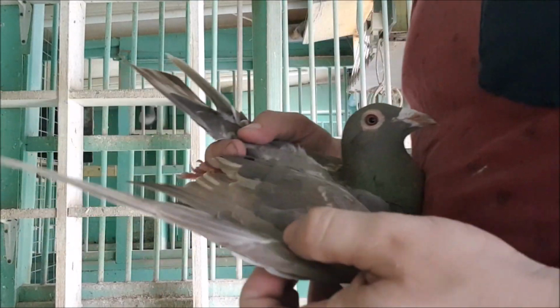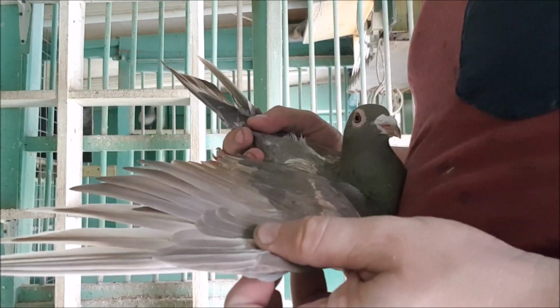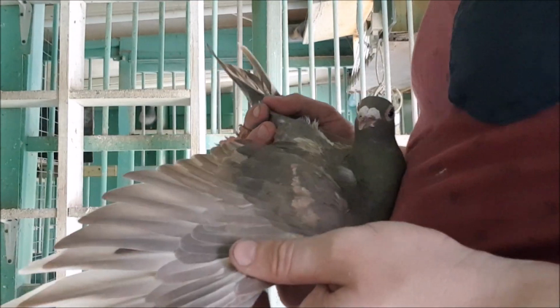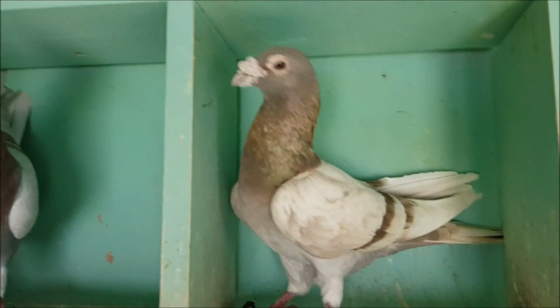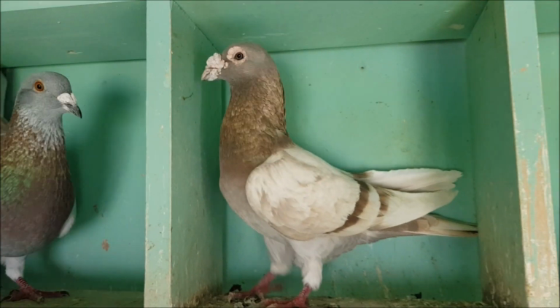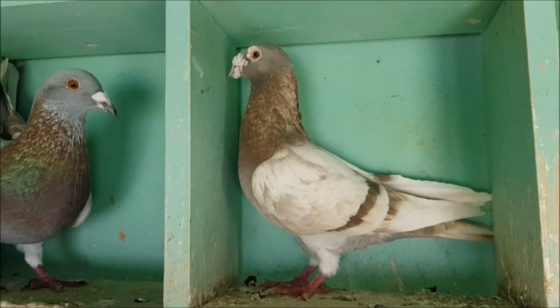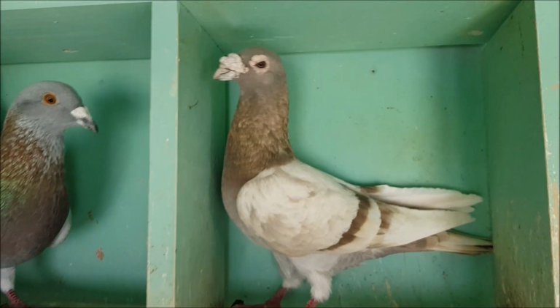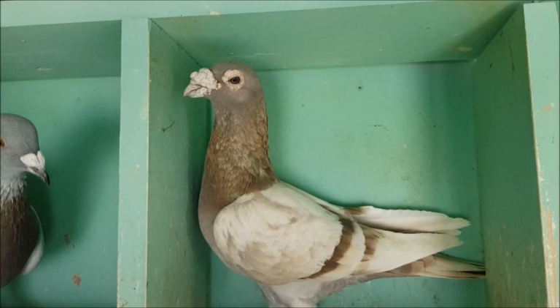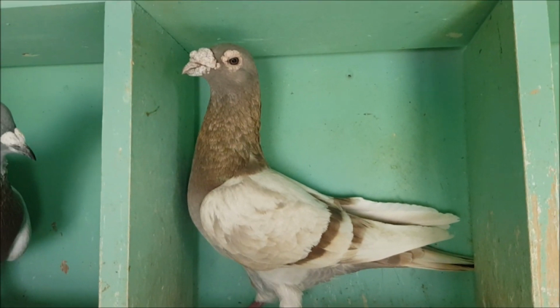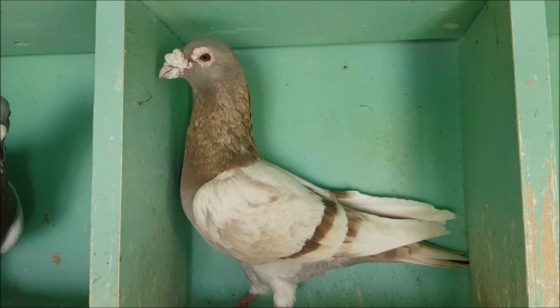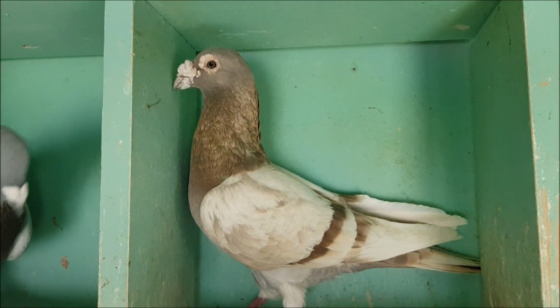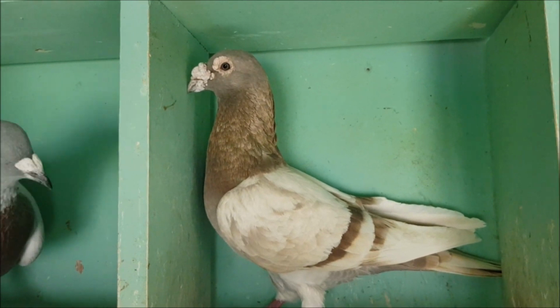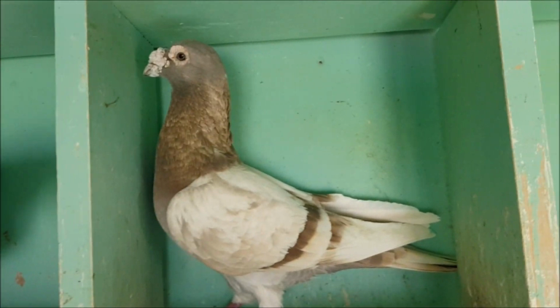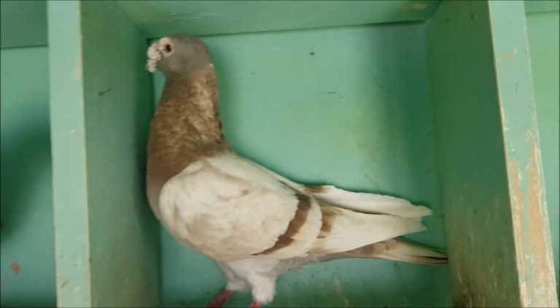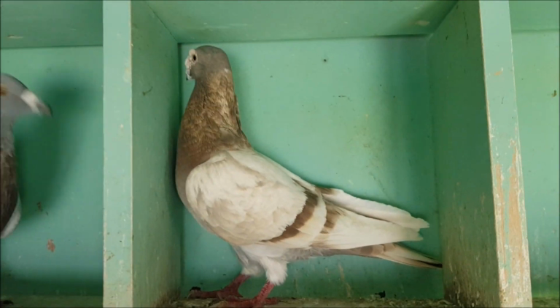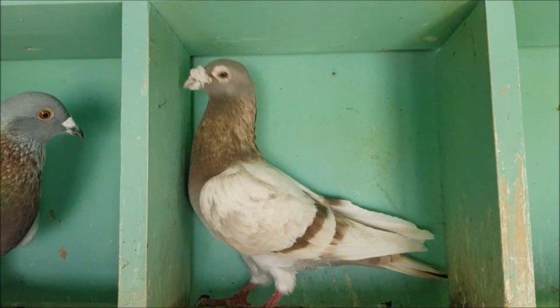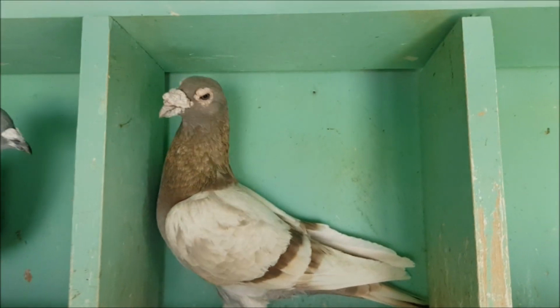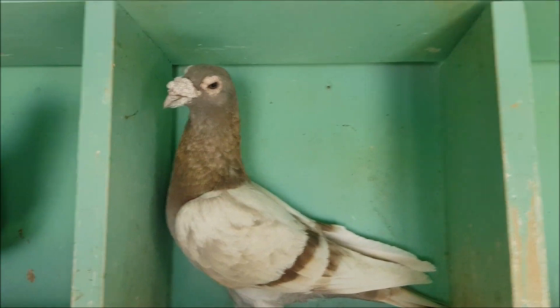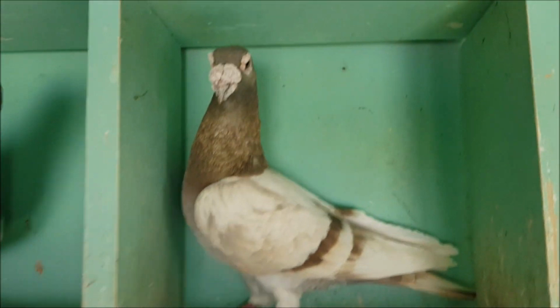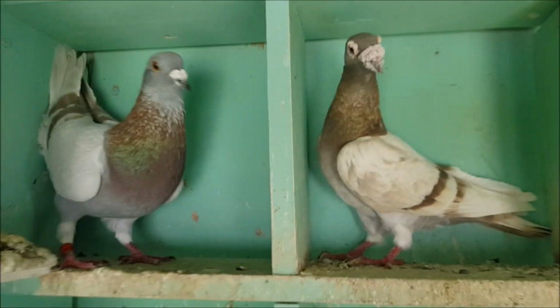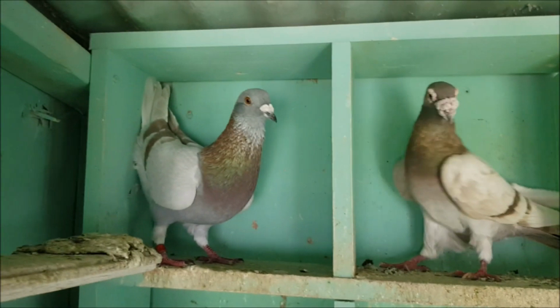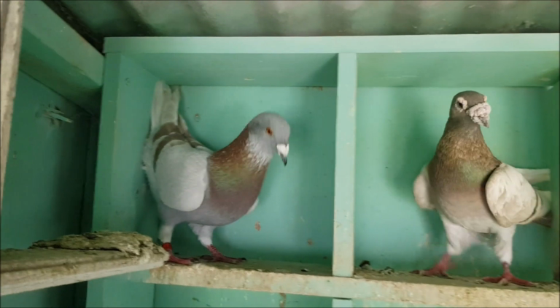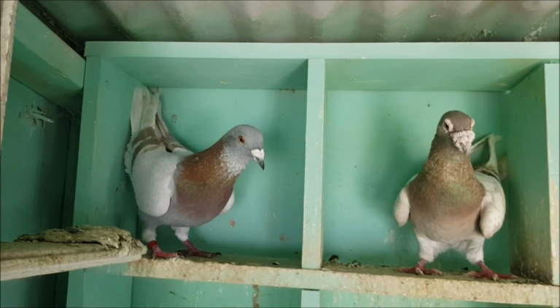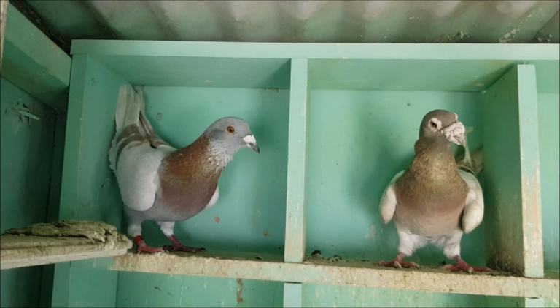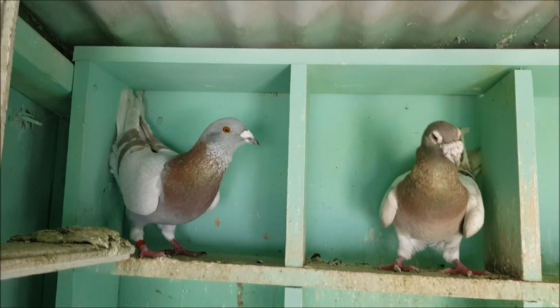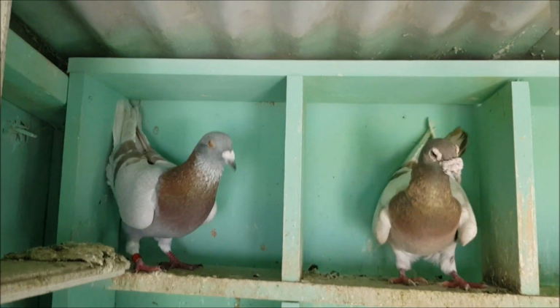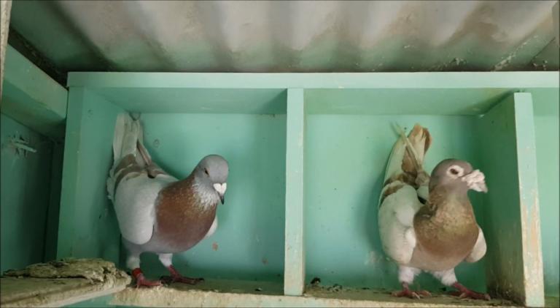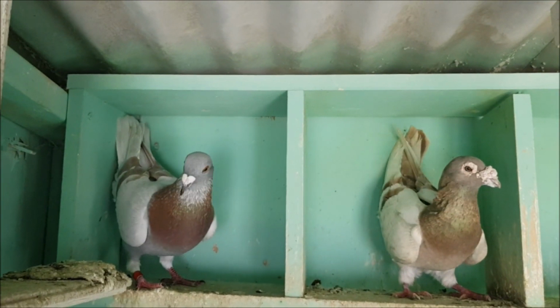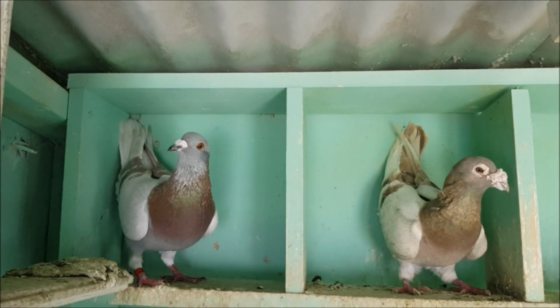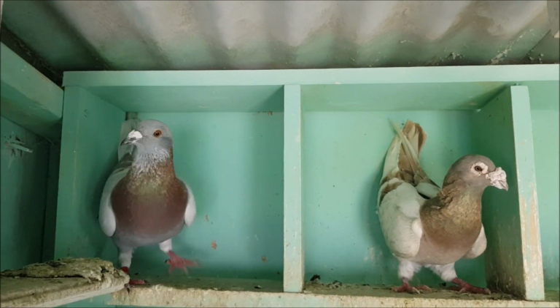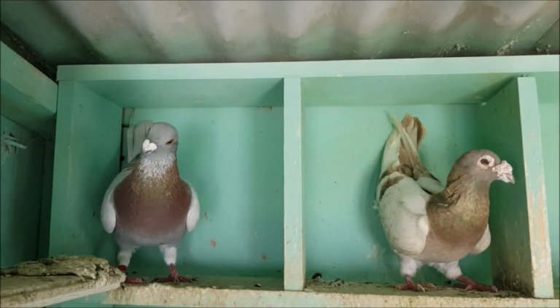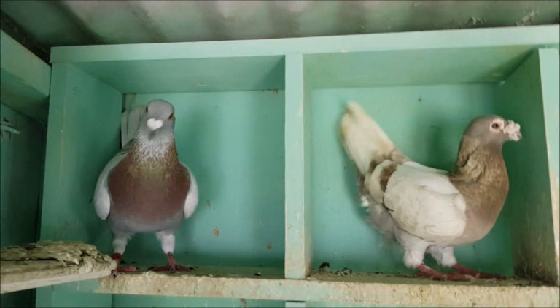Because this brown bar cock is so bleached, he kind of looks like a funny ash red. So here he is next to an ash red bar. You can see the difference more clearly when they're standing together. These birds are both bar pattern, but they are clearly a different base colour.